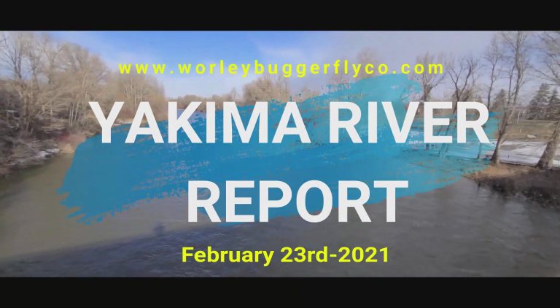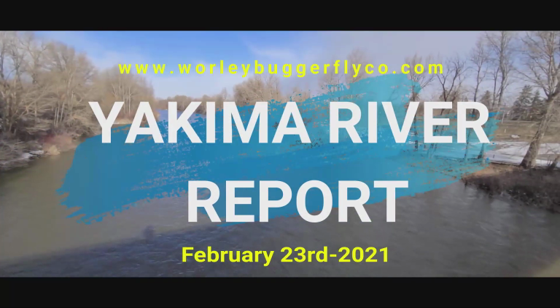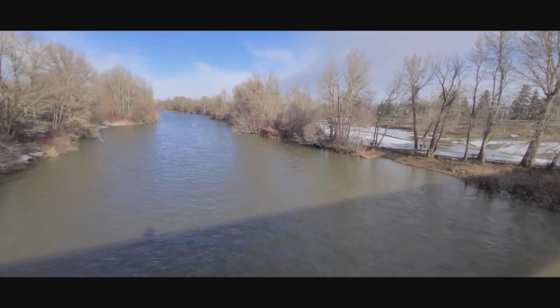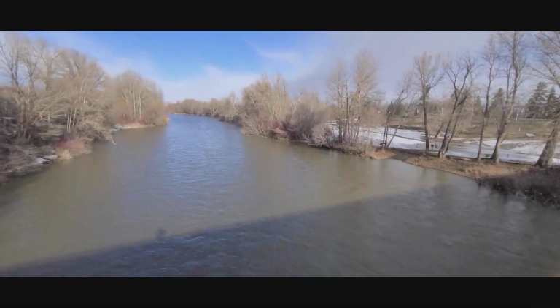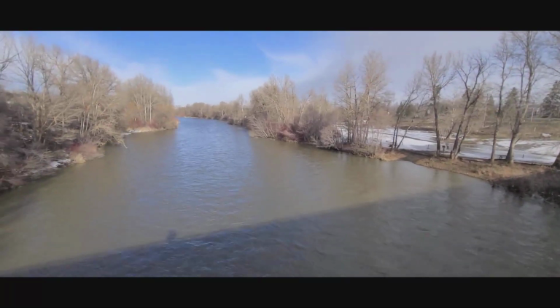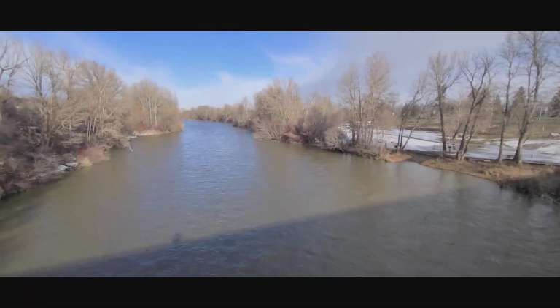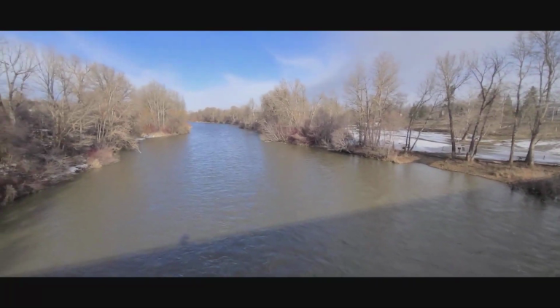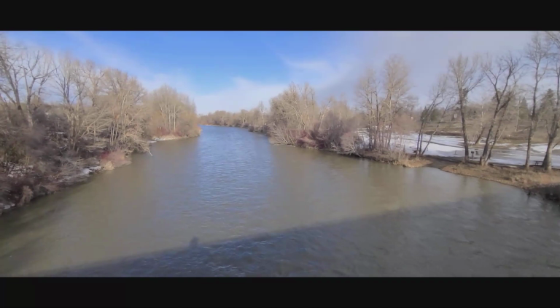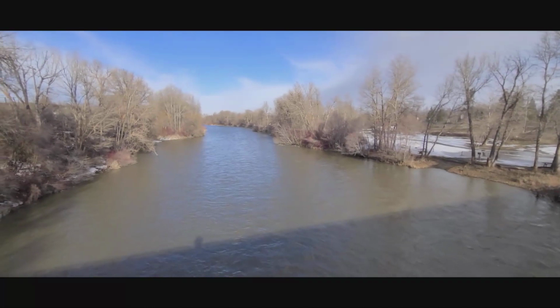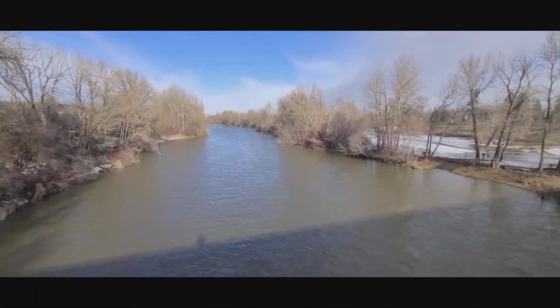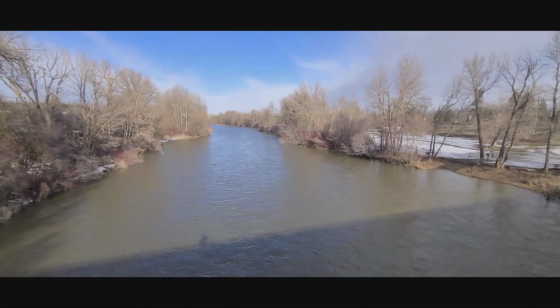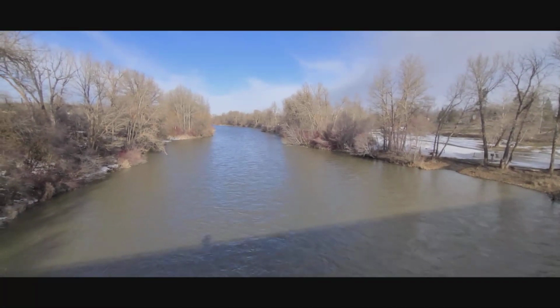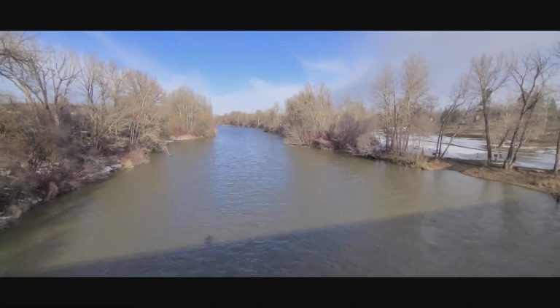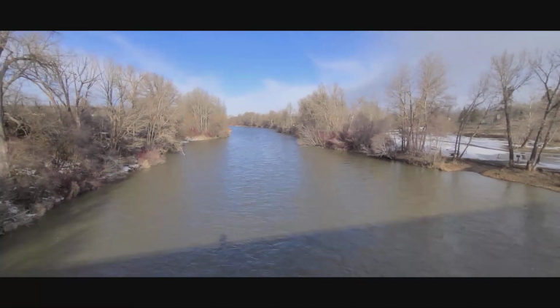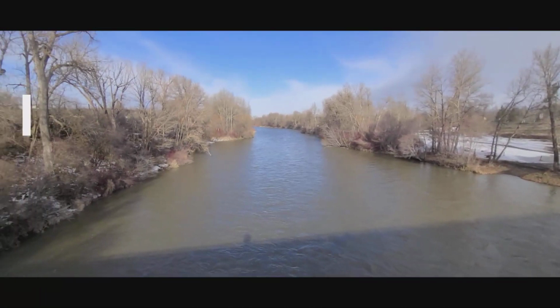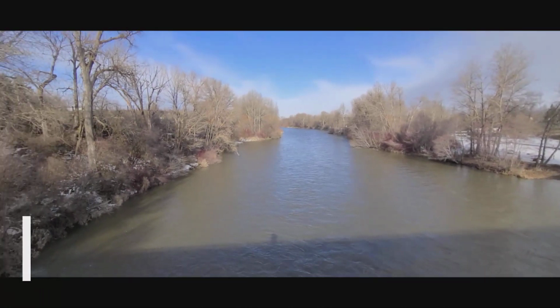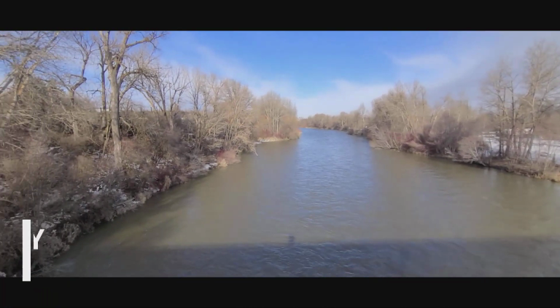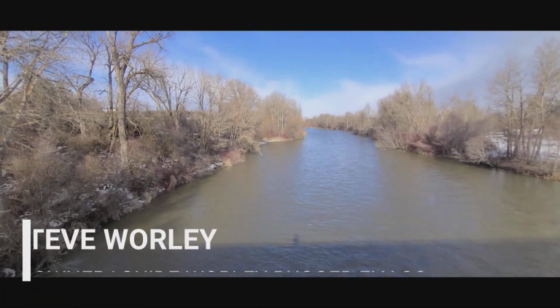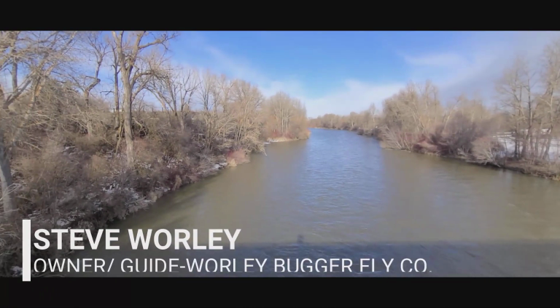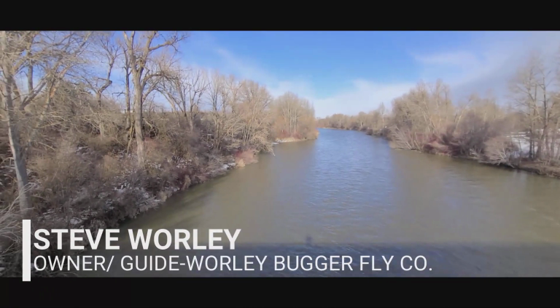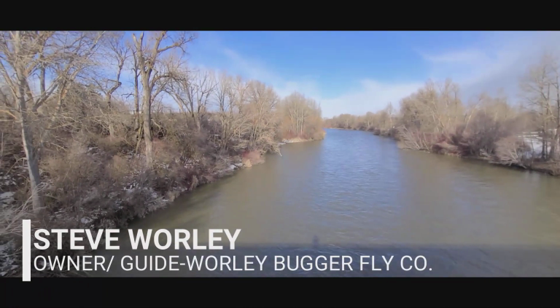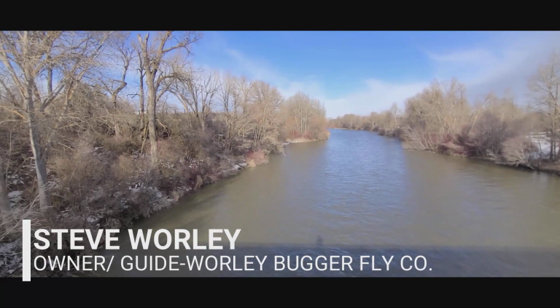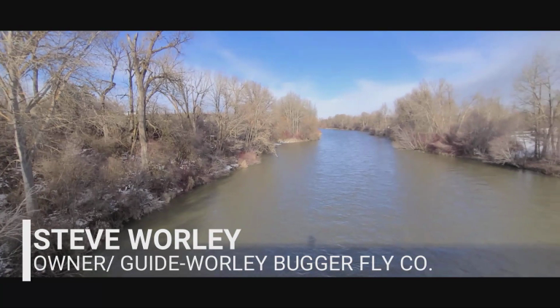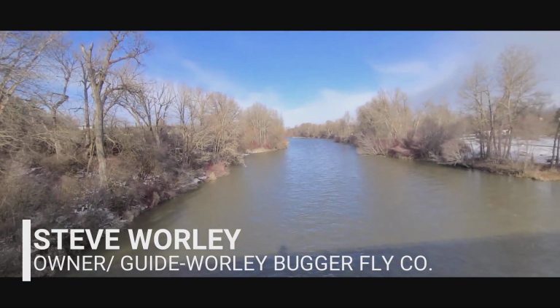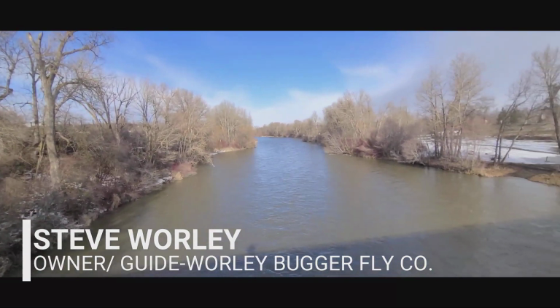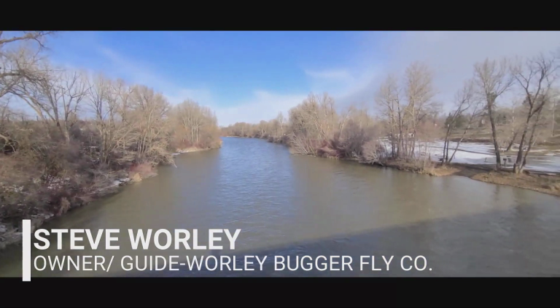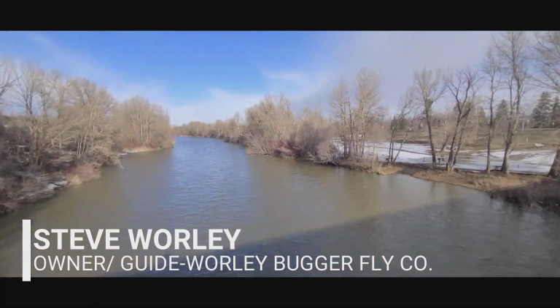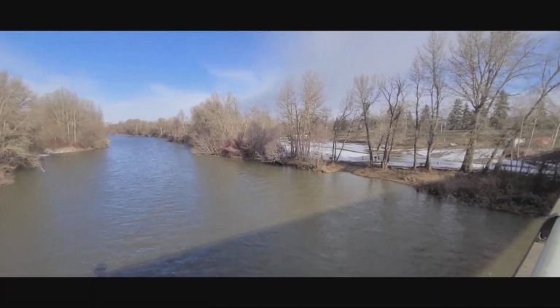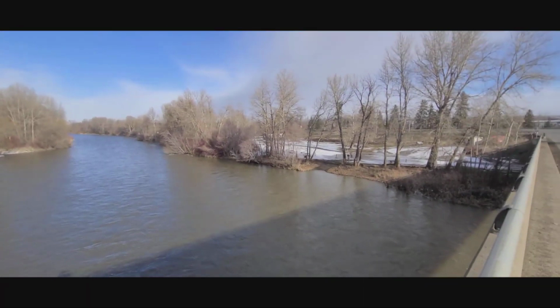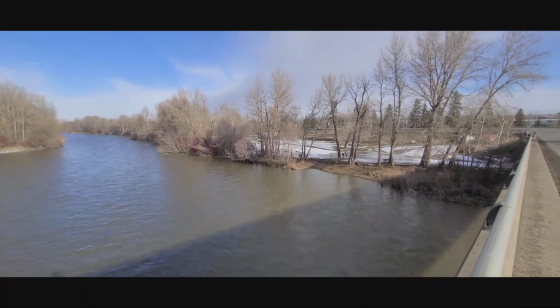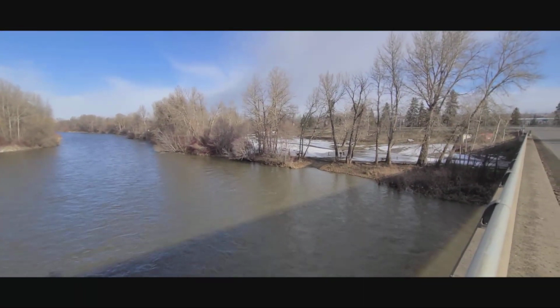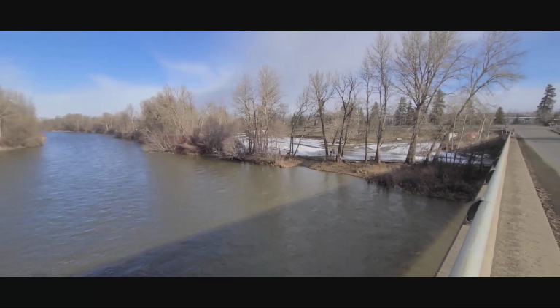Good morning everybody, this is Steve, owner of the Whirlybugger Fly Company. It is Tuesday, February 23rd, and I am standing on the bridge on the Yakima River.